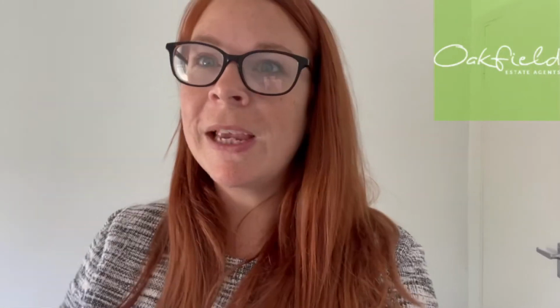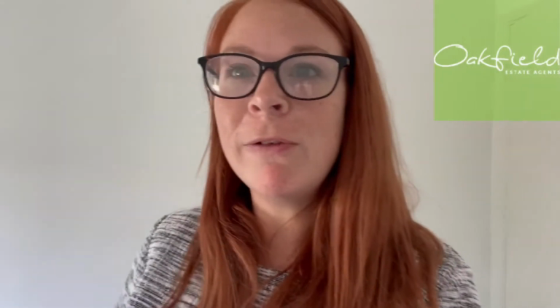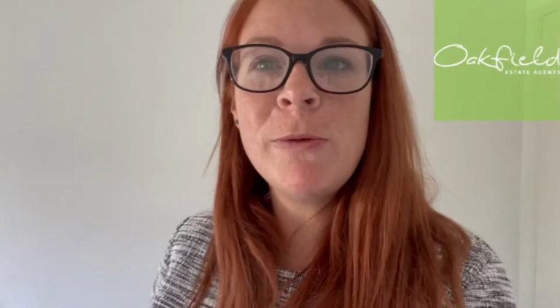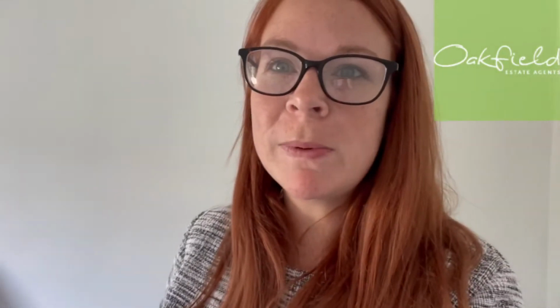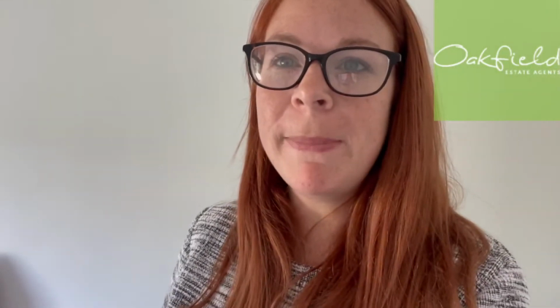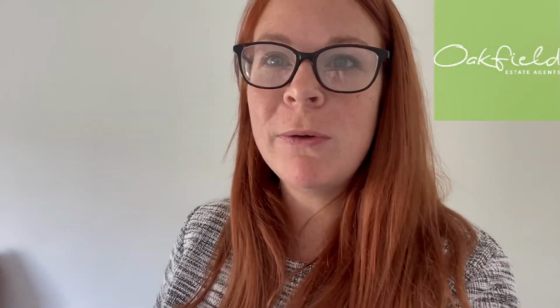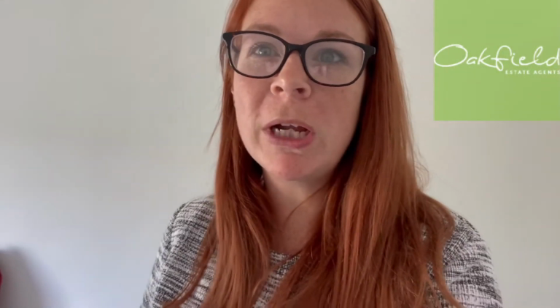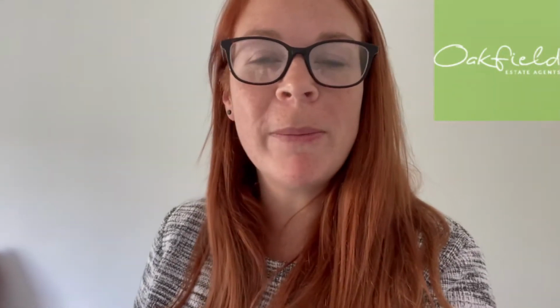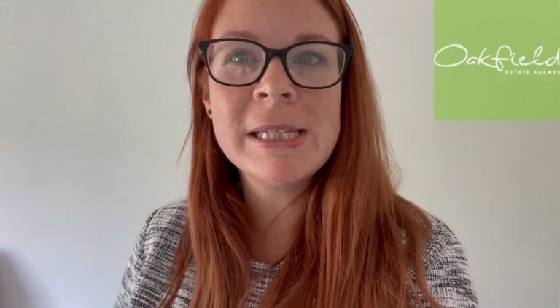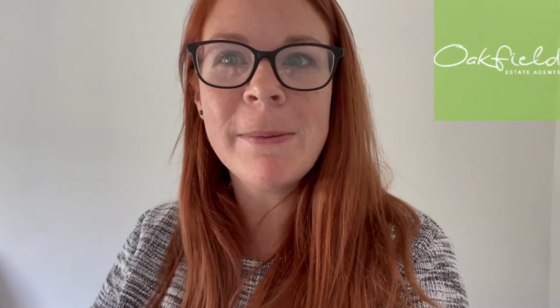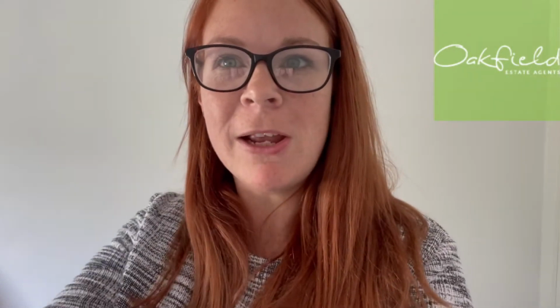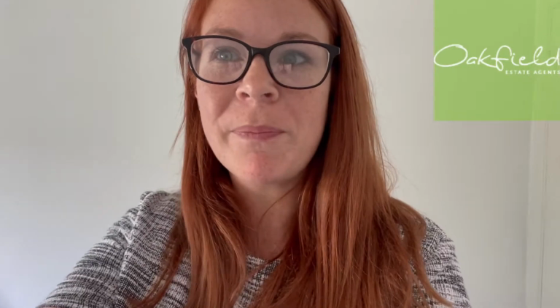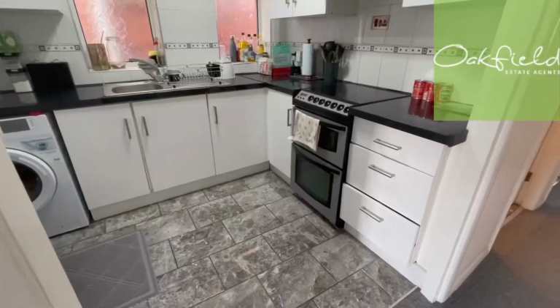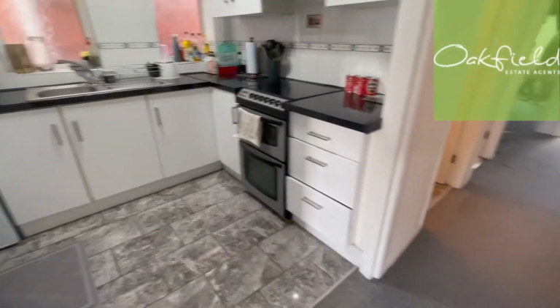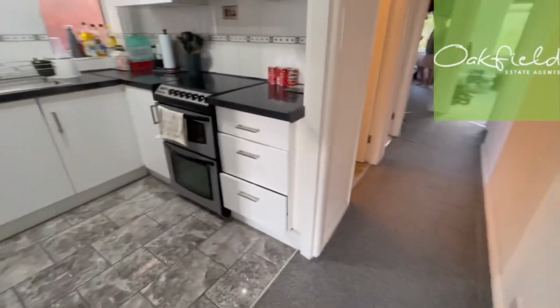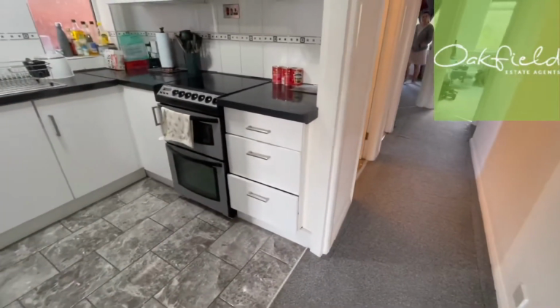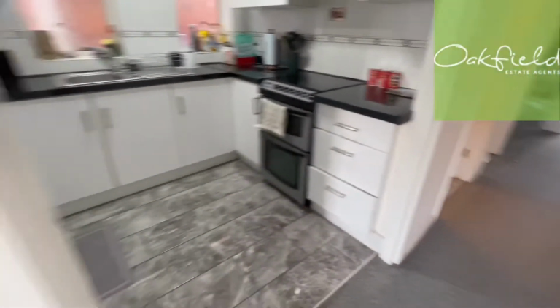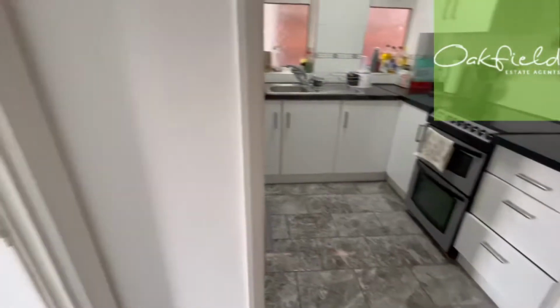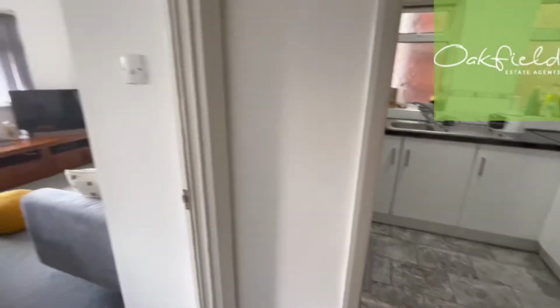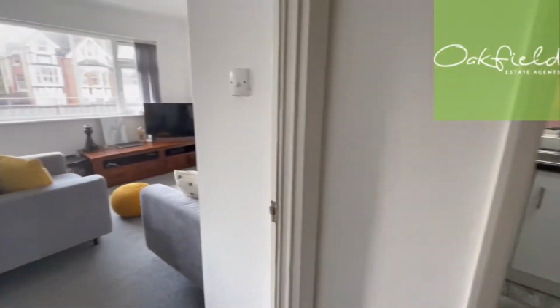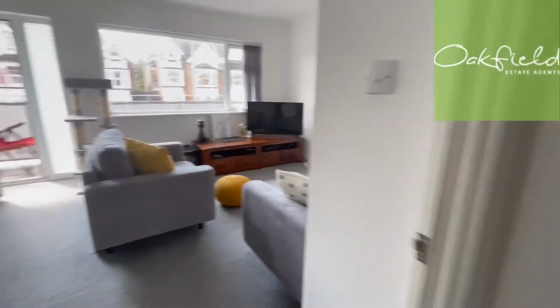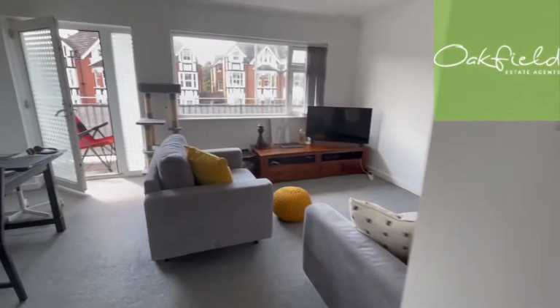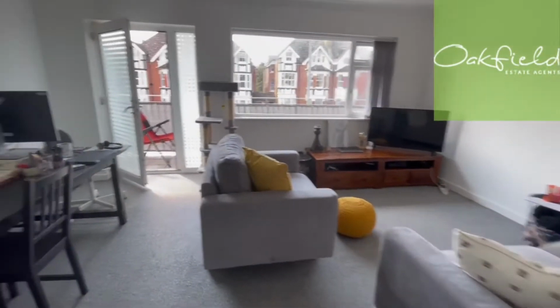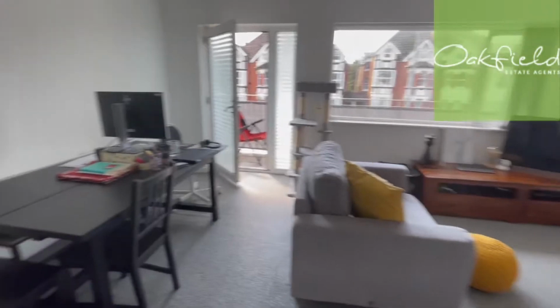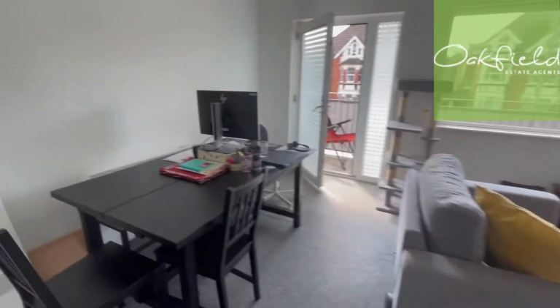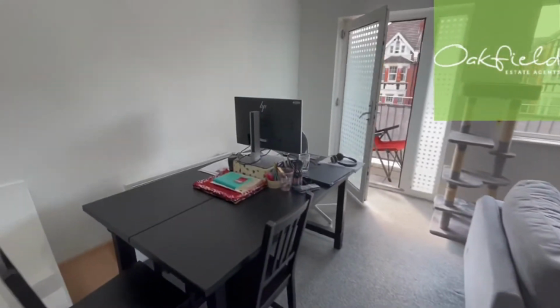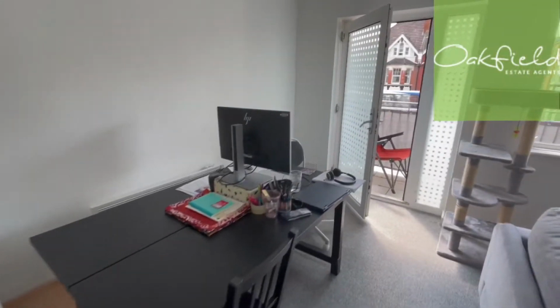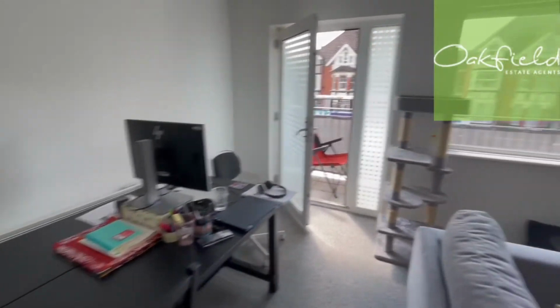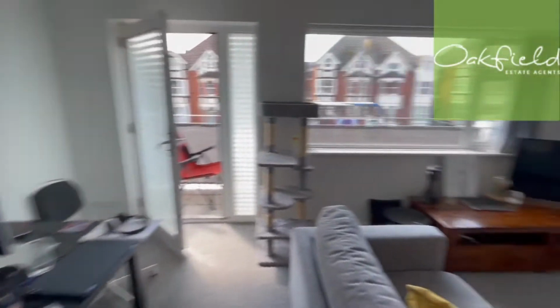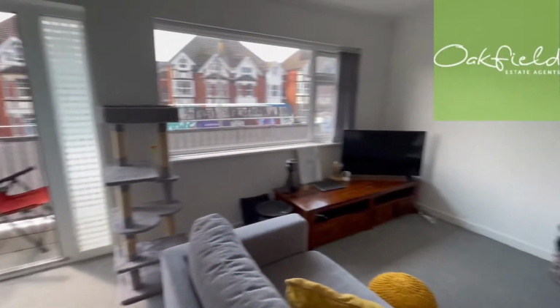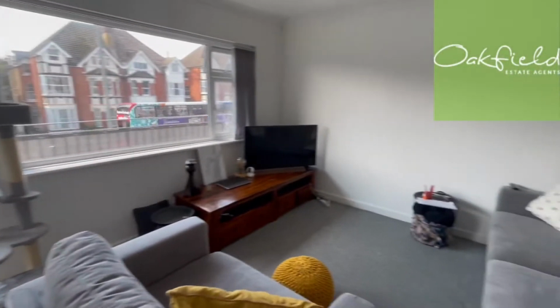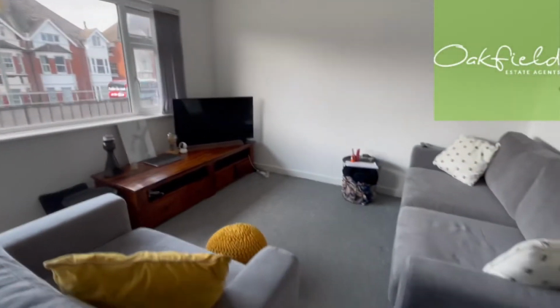If you're looking for a two-bedroom property in Bexhill, we've got one coming on the market today. Come and take a look. As you come through the entrance of the property into the hallway, I'll take you straight here to the left where we've got the living area — a really big space here.